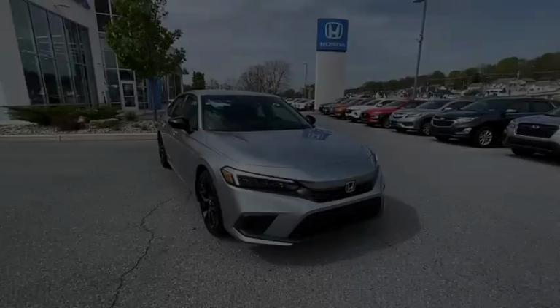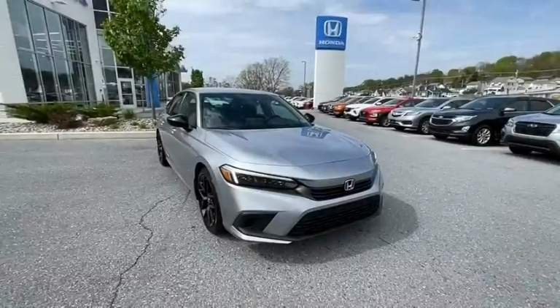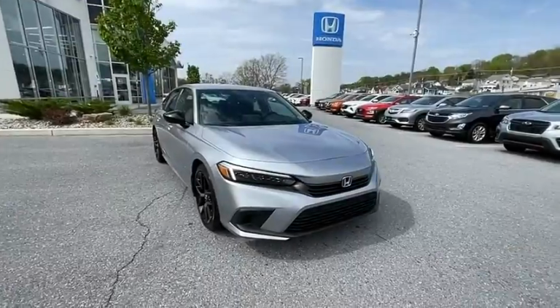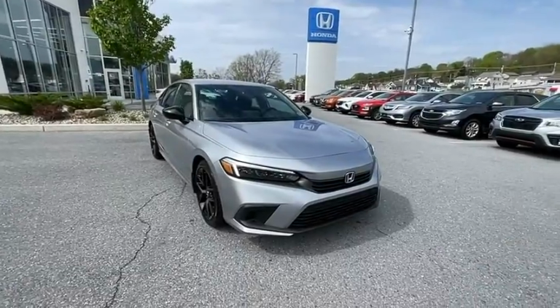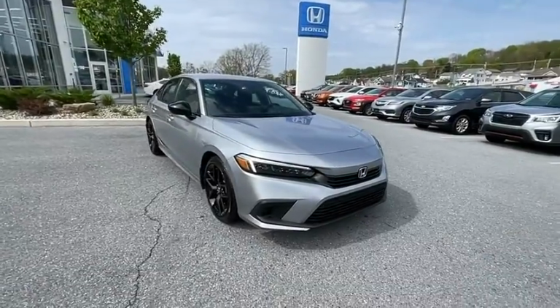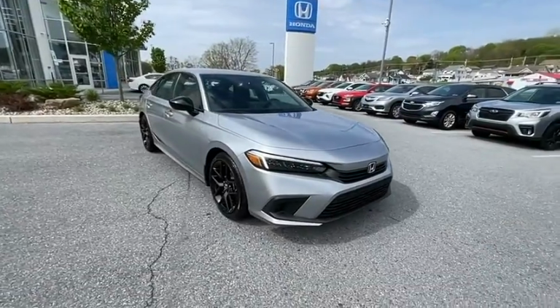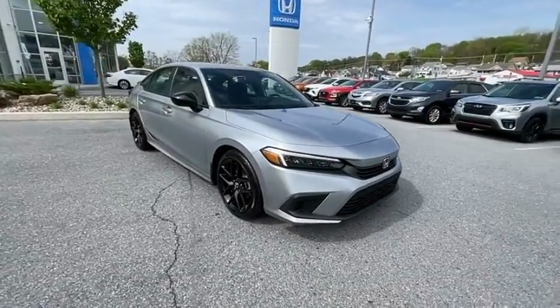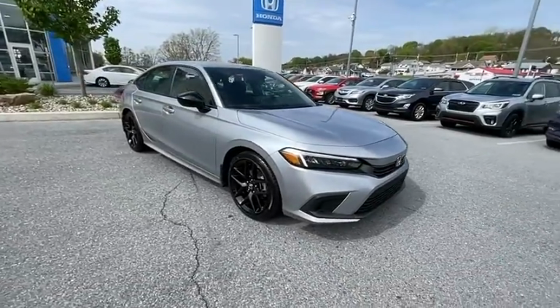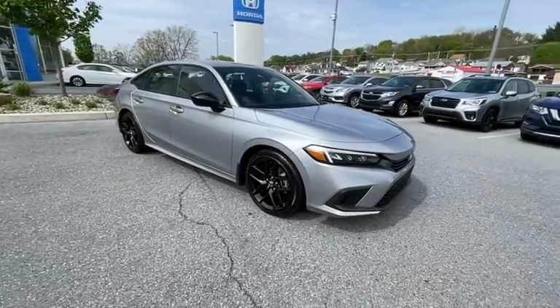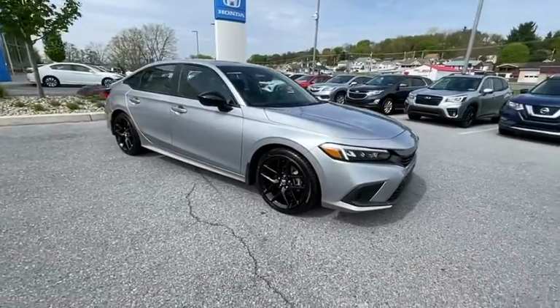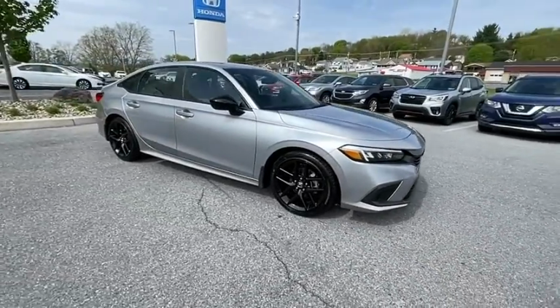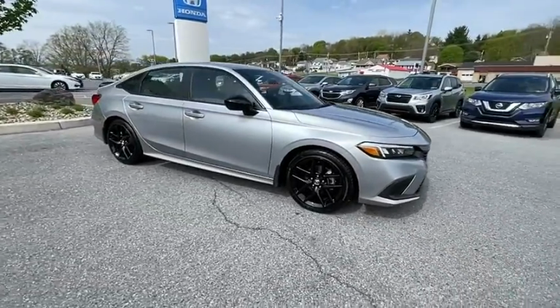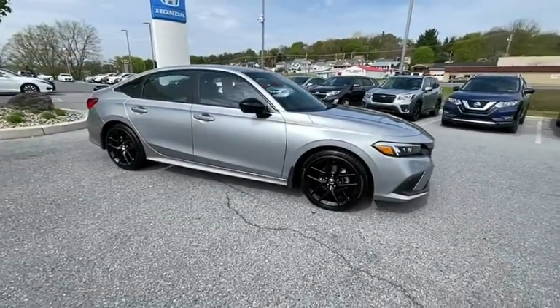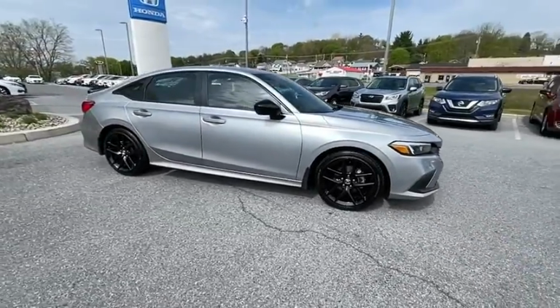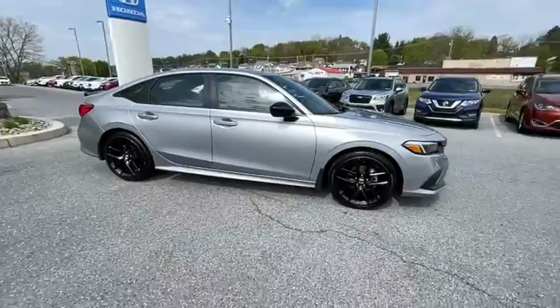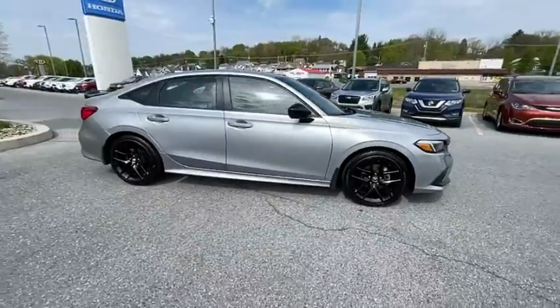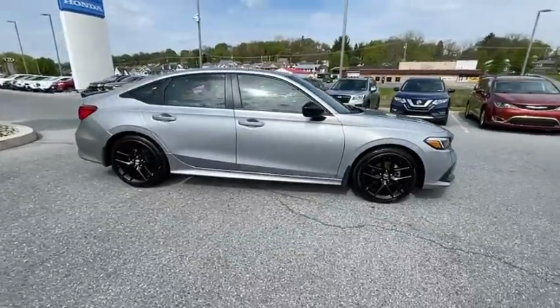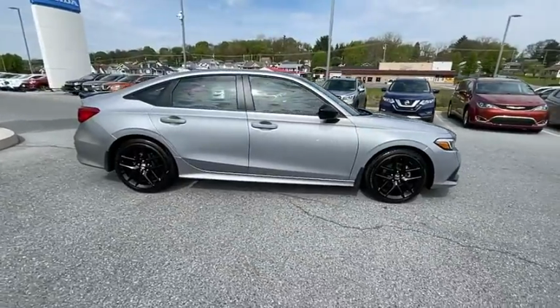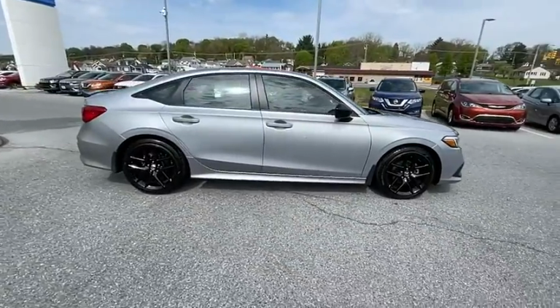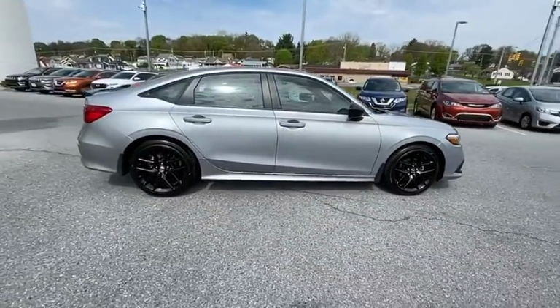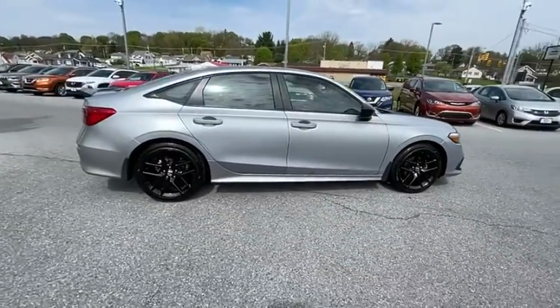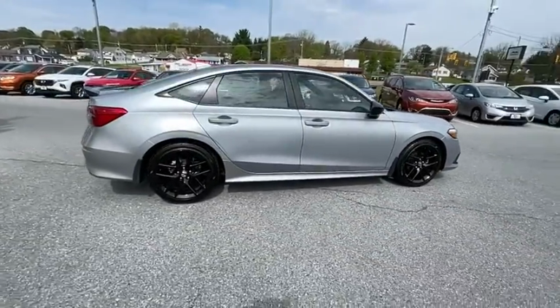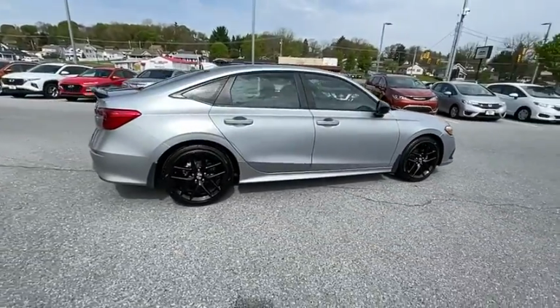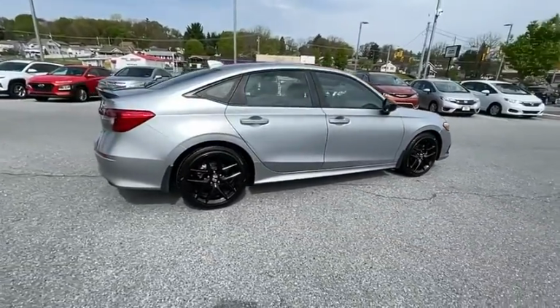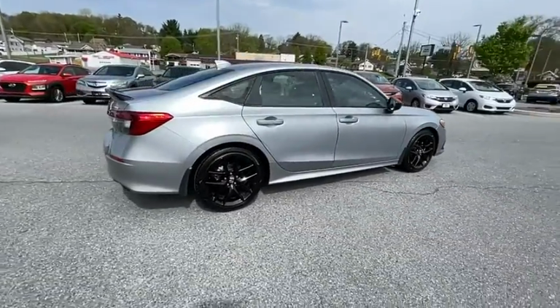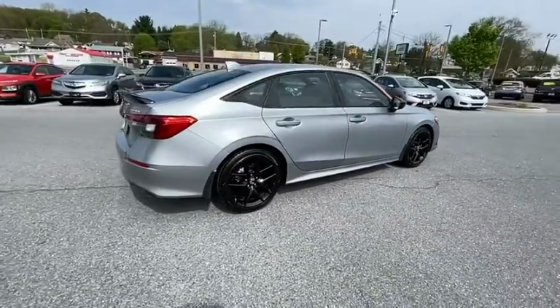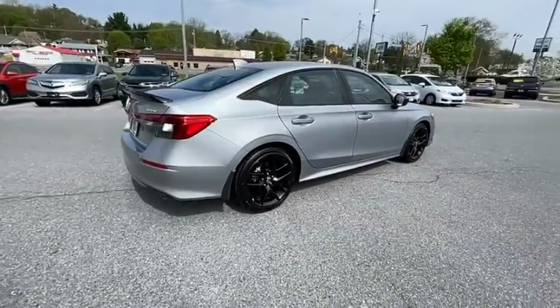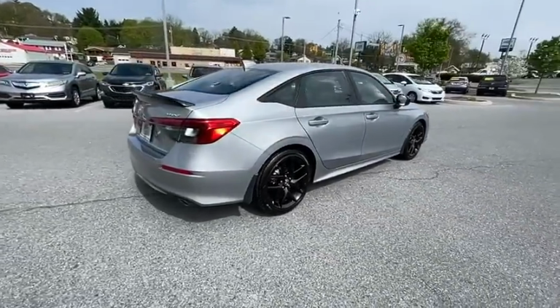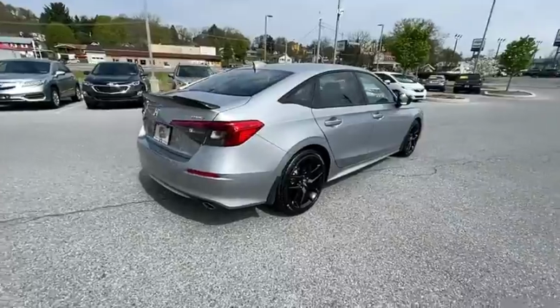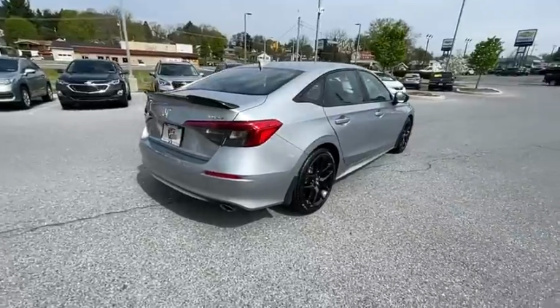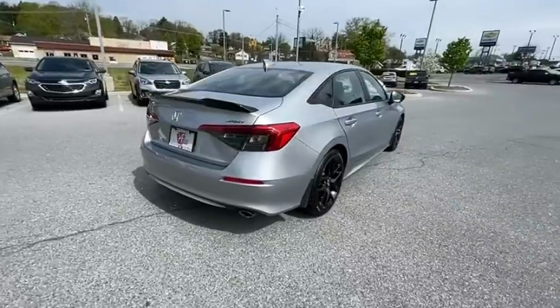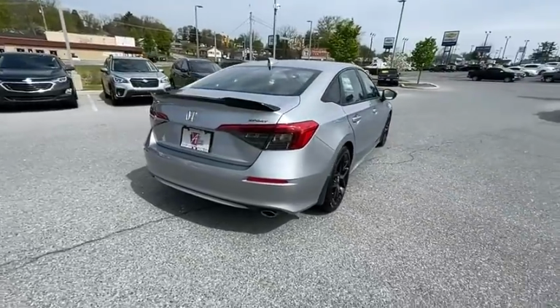Looking for the right vehicle? Check out the 2022 Honda Civic. Practical, with awesome gas mileage, and incredibly reliable. This vehicle has less than 15,000 miles.